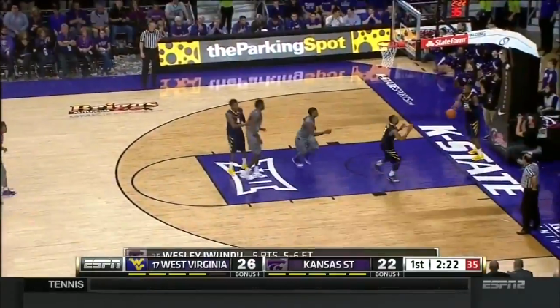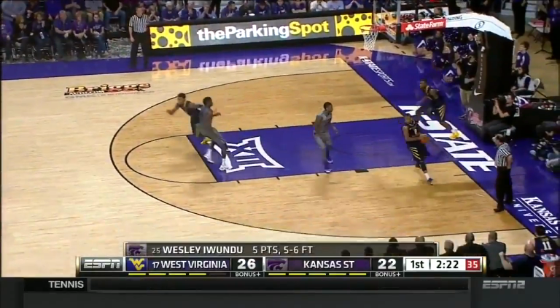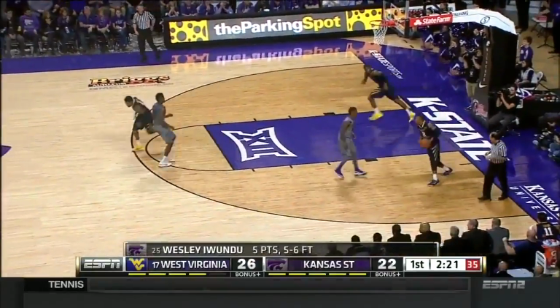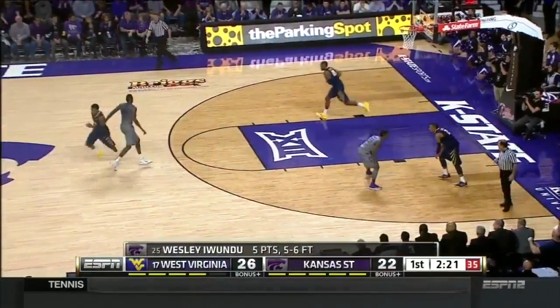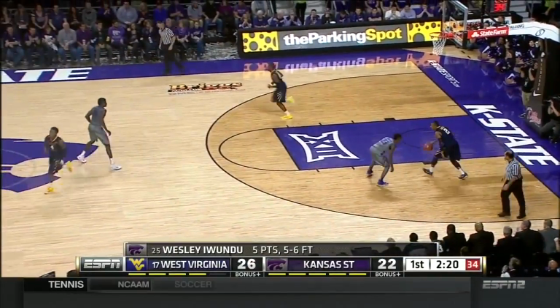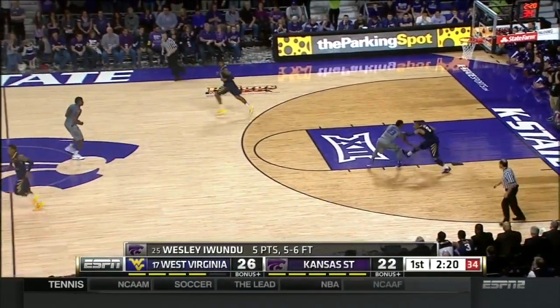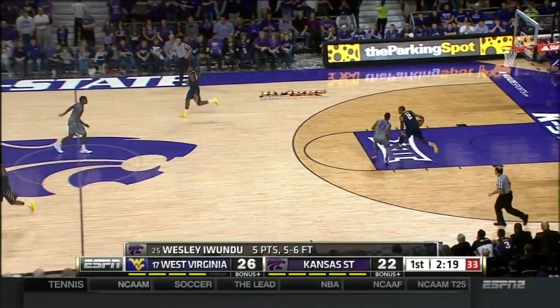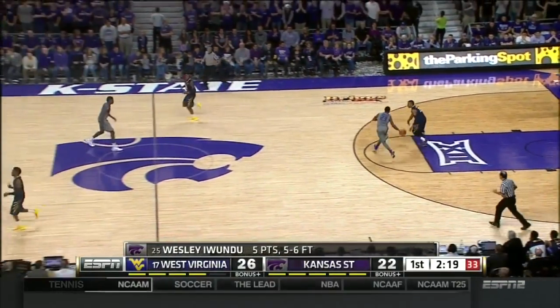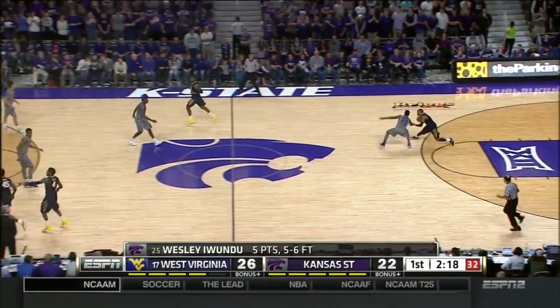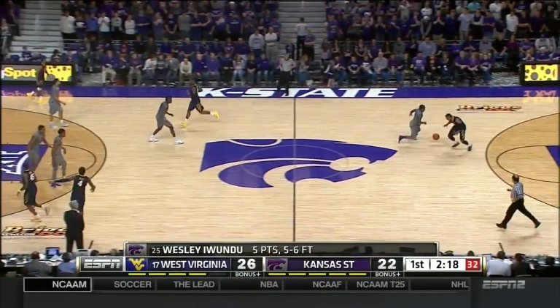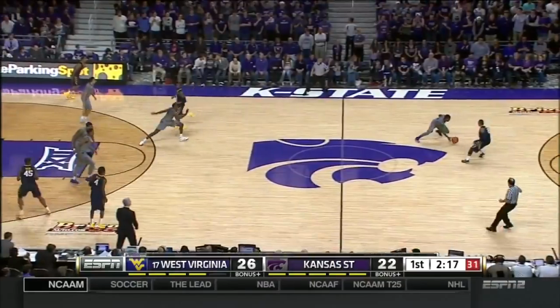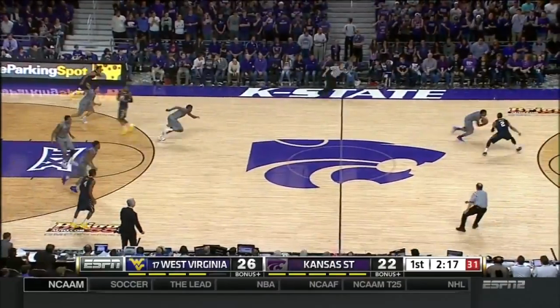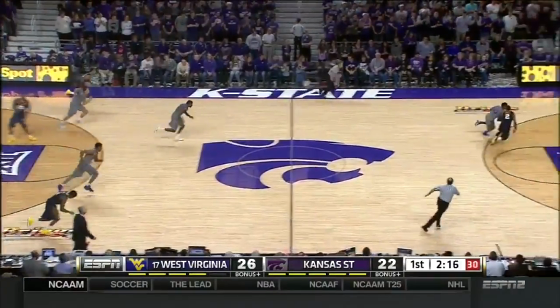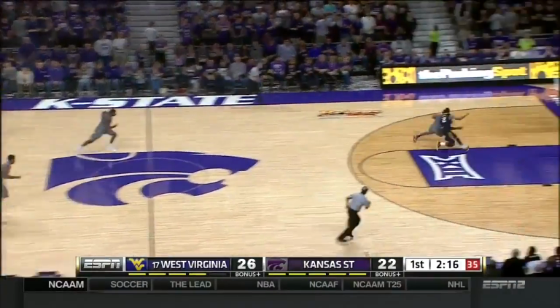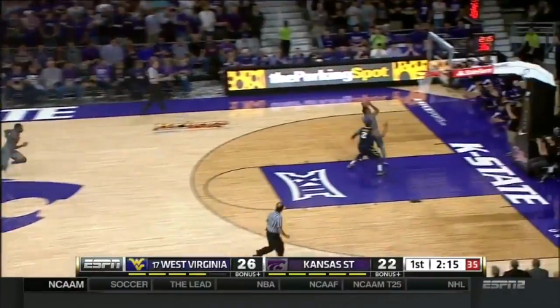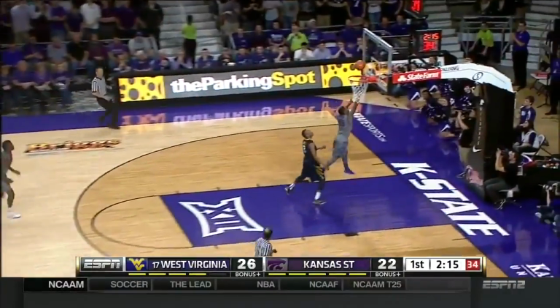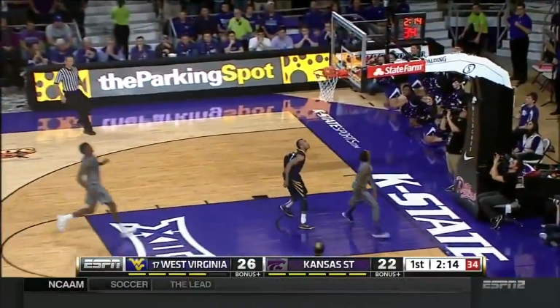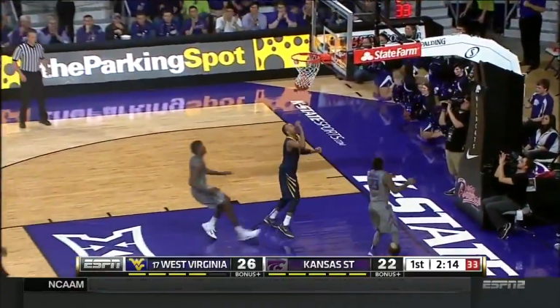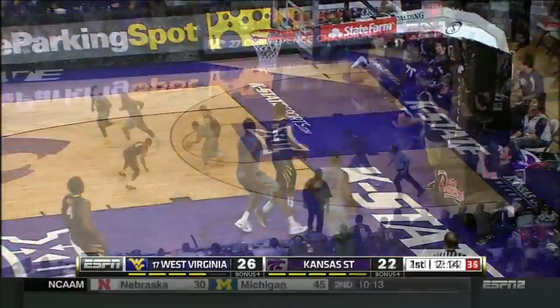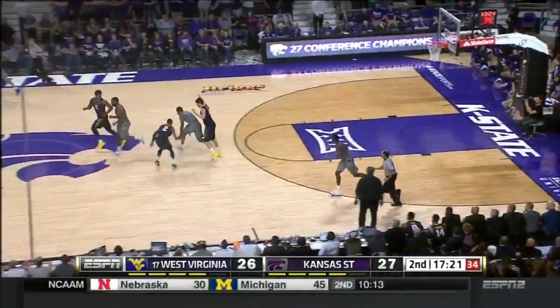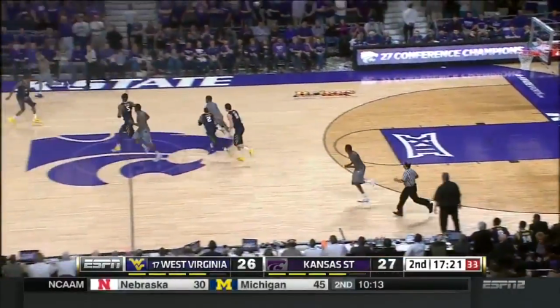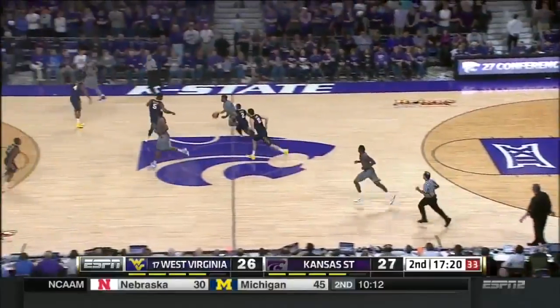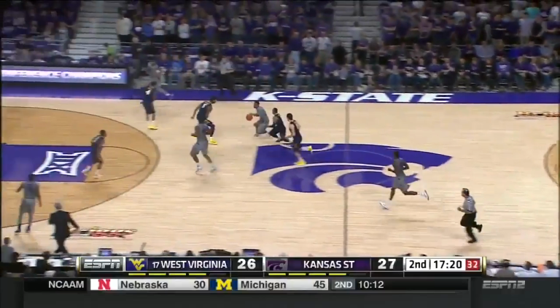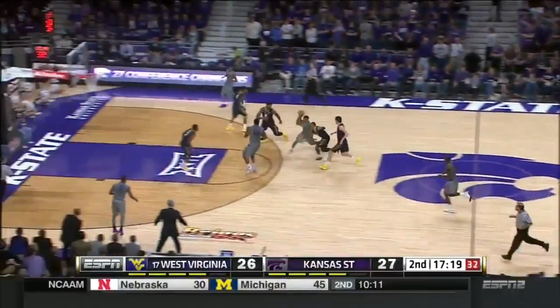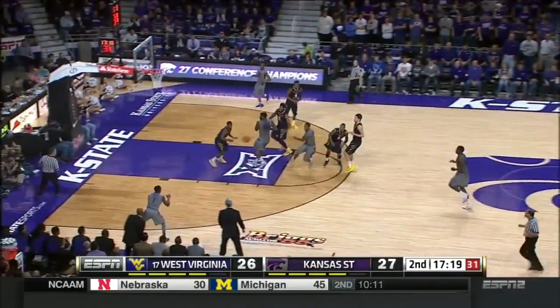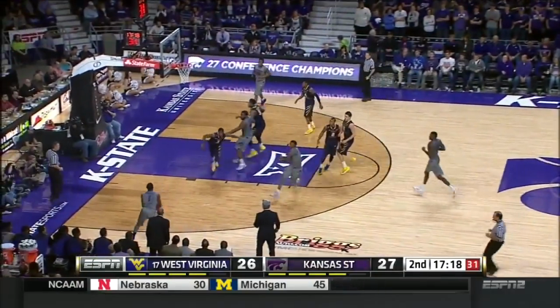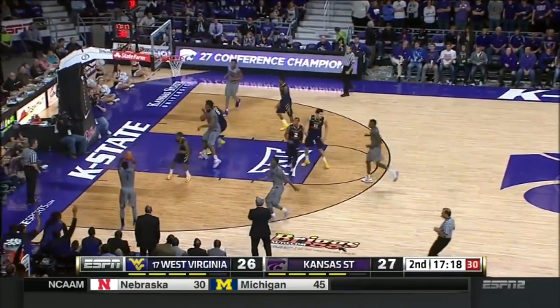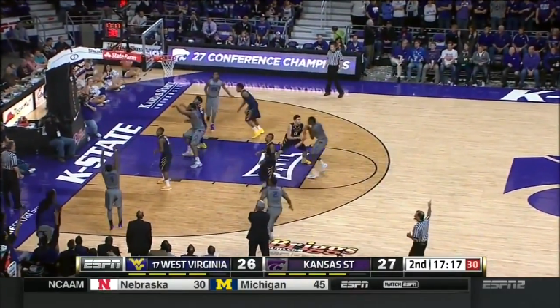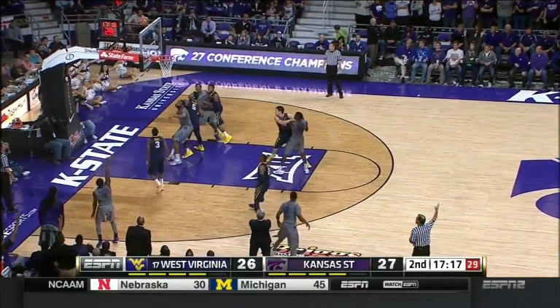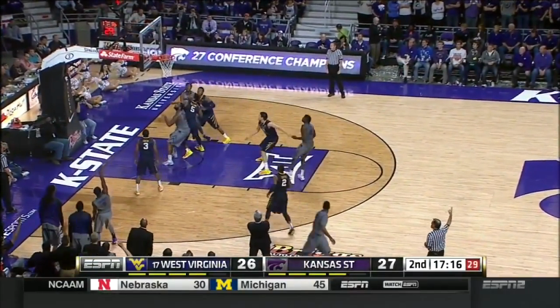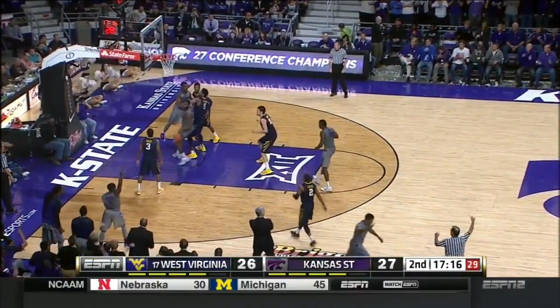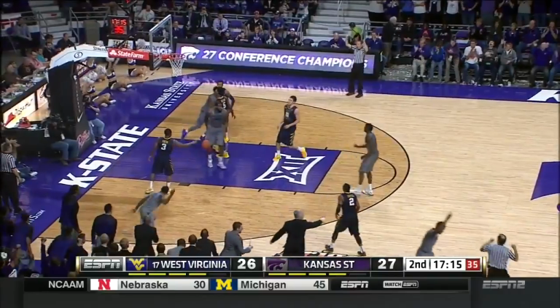Pressure can't be just one guy, can't just be the point guard. Now a steal by Johnson, layup, good! Here comes Marcus Foster, finds the open Thomas. That one goes down.